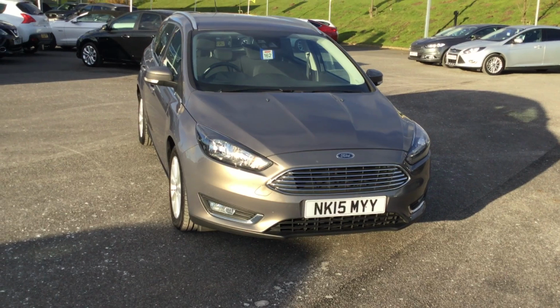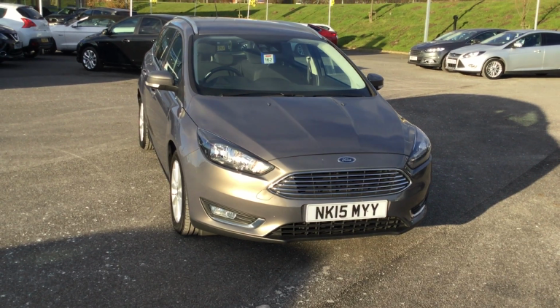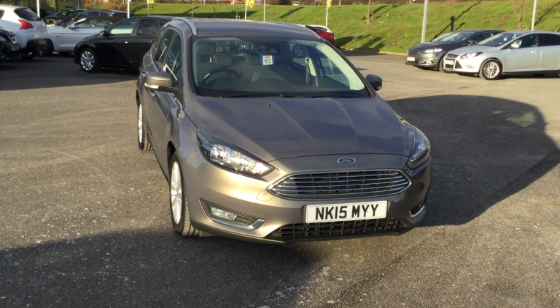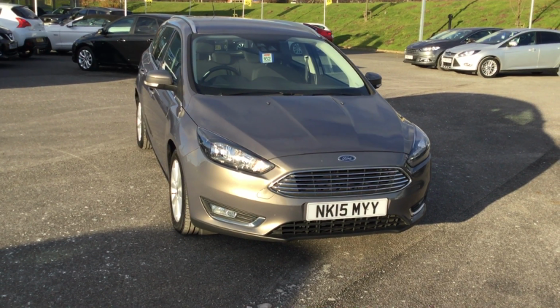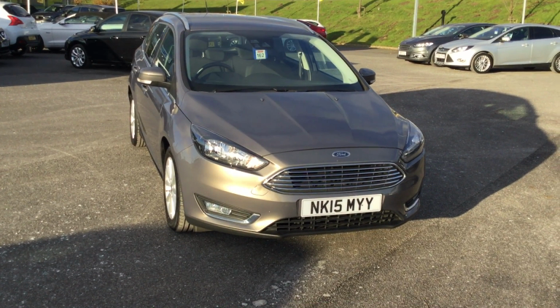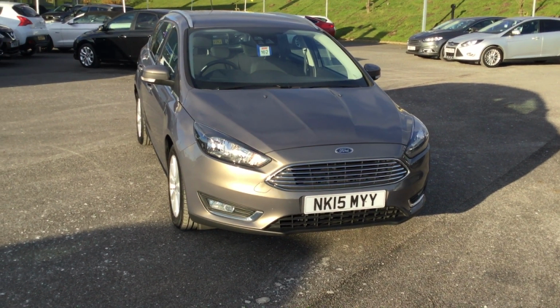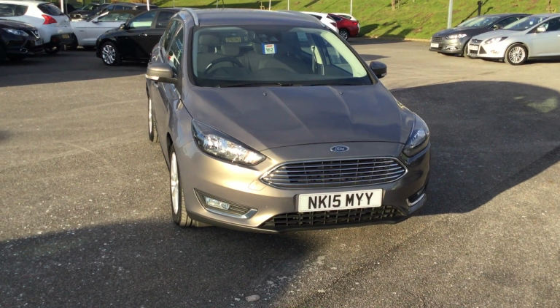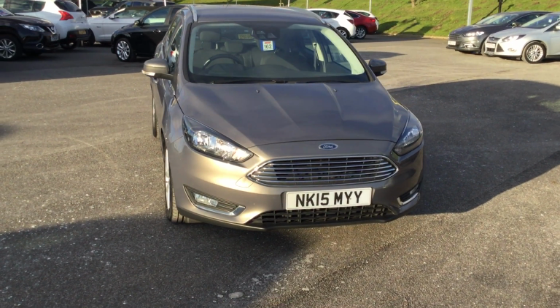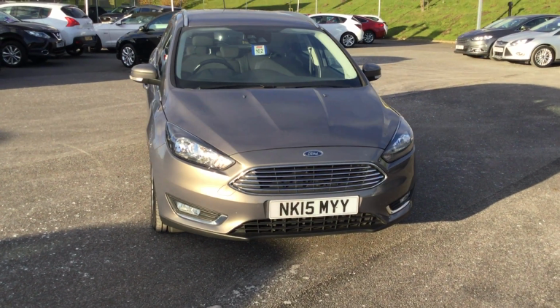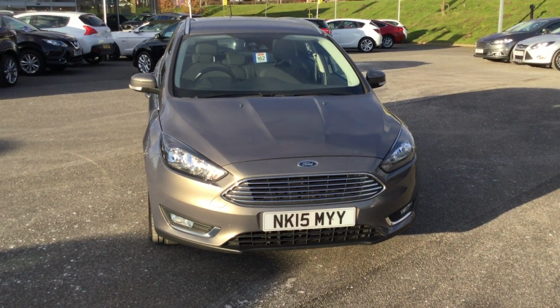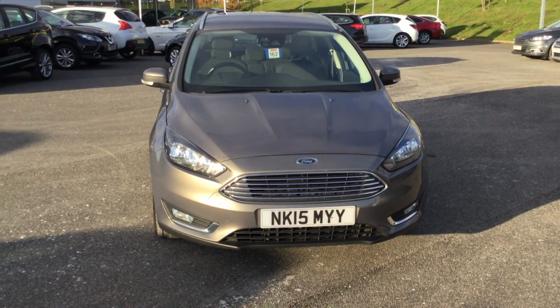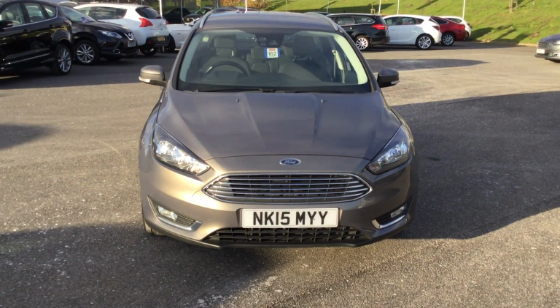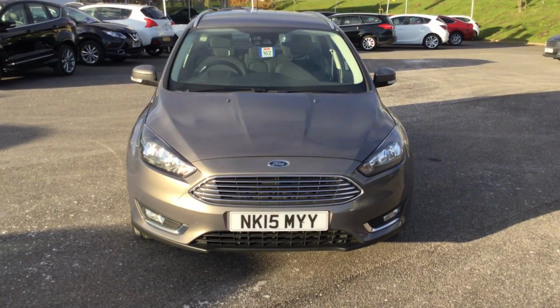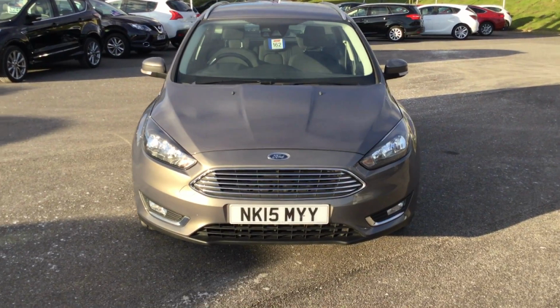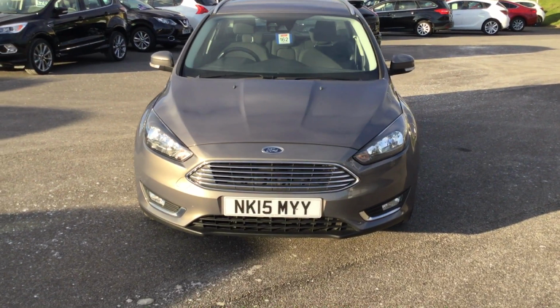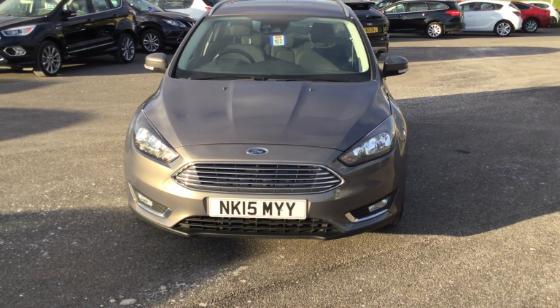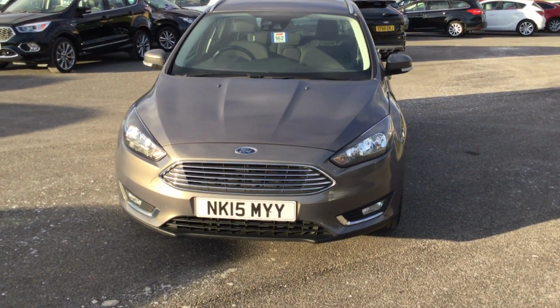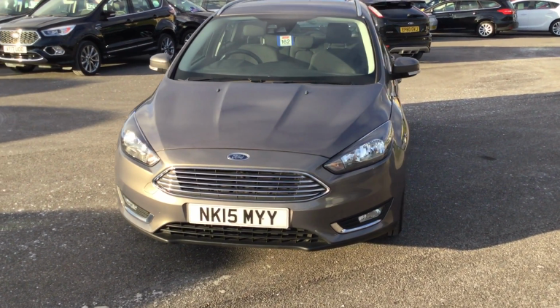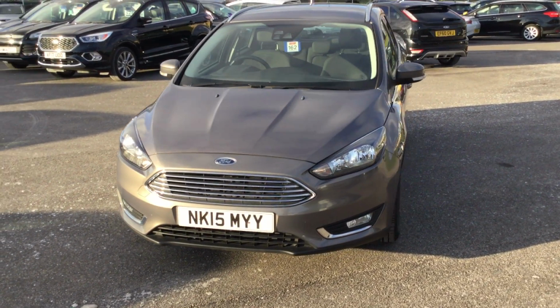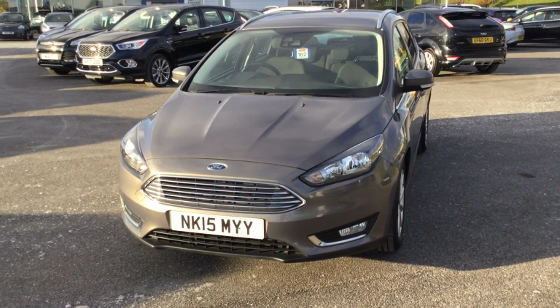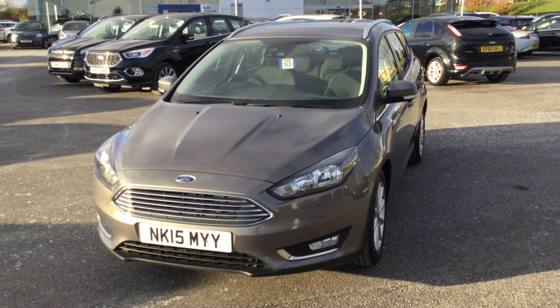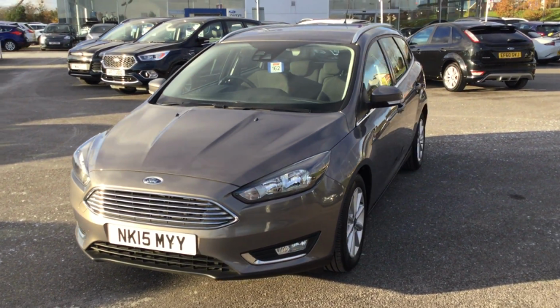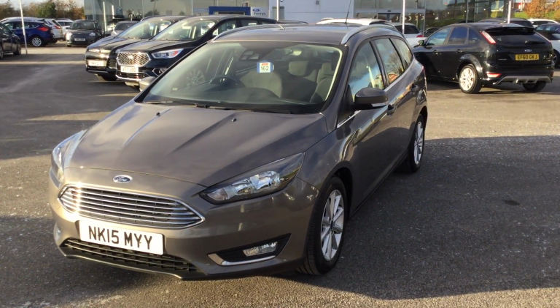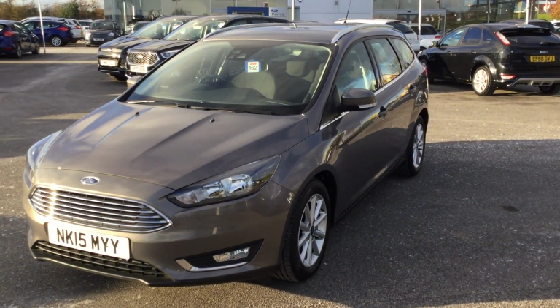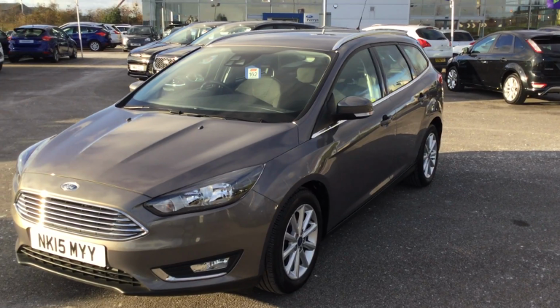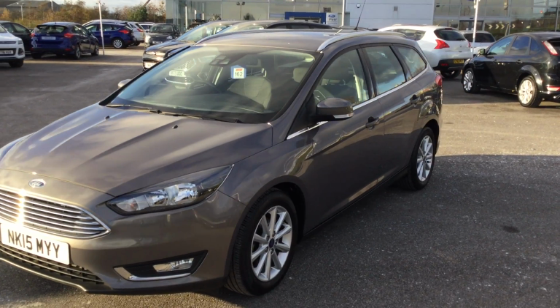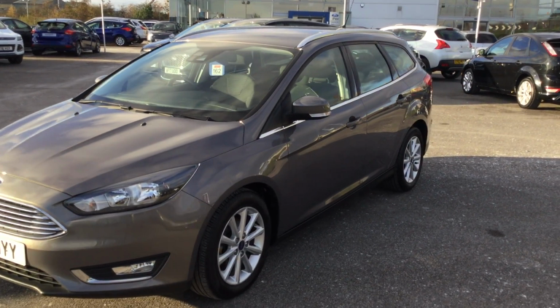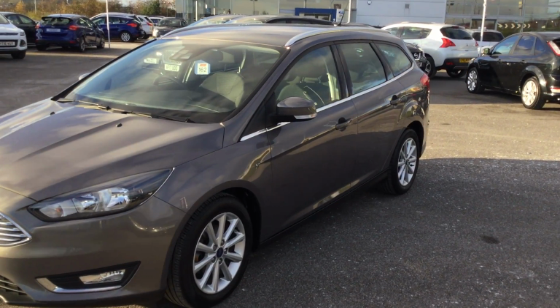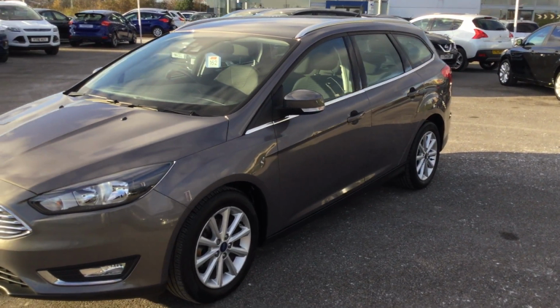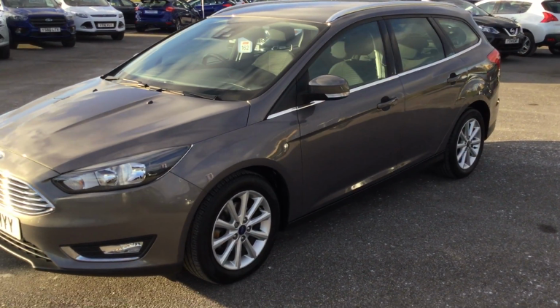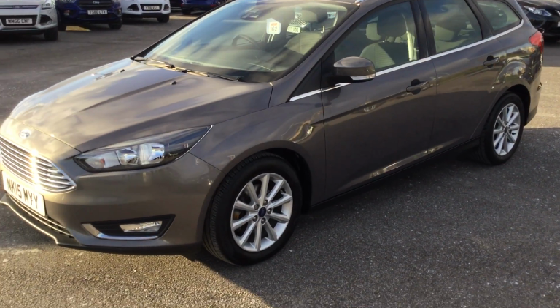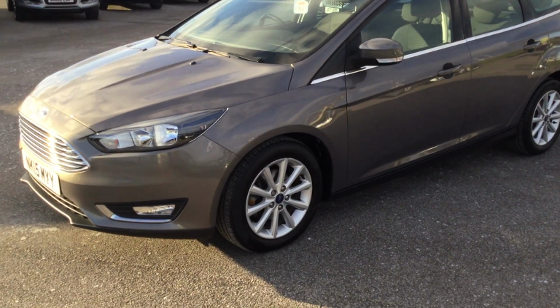Hi guys, welcome to Paris Ford in Mansfield. Here on site today we have a 15-plate Ford Focus 1.5 Titanium Estate finished in Lunar Sky. It's the 1.5 diesel and it is free on road tax.